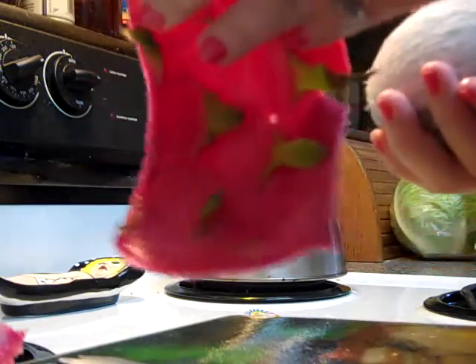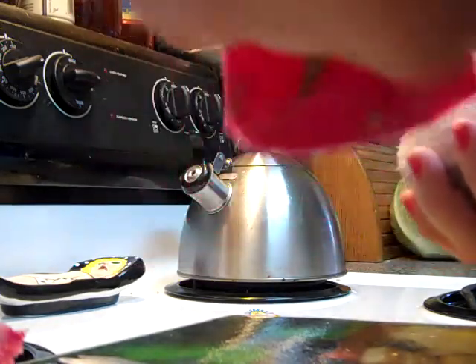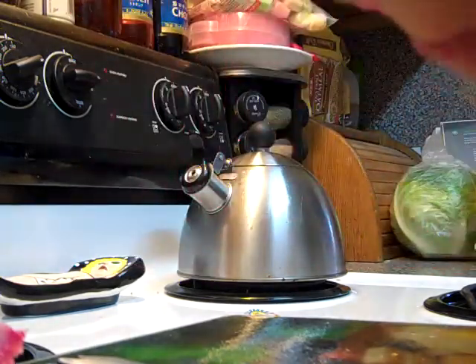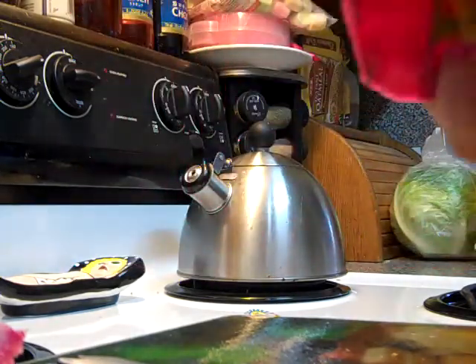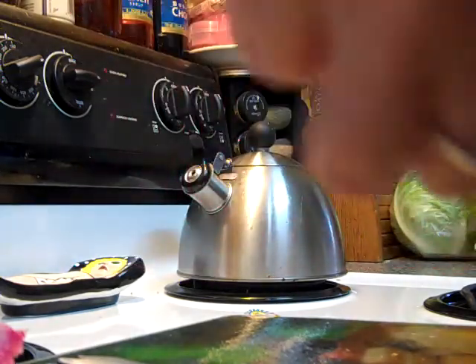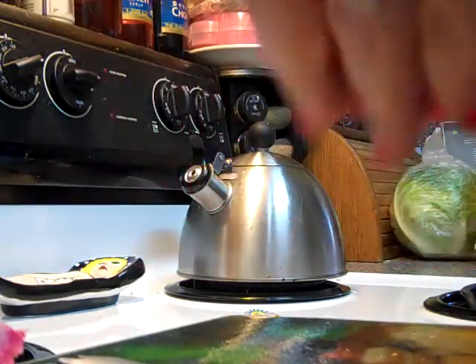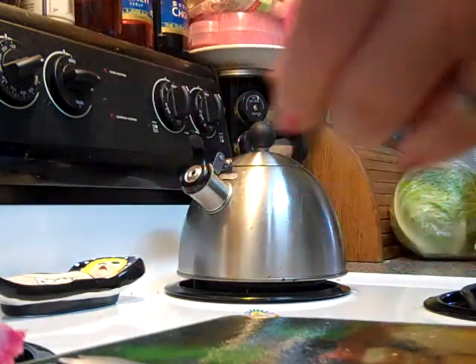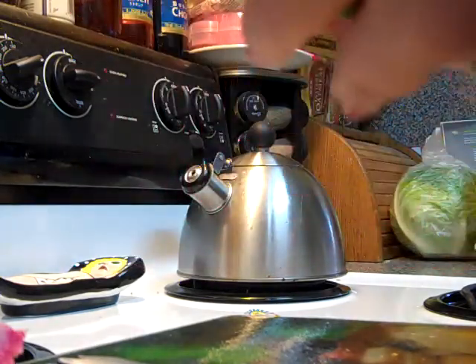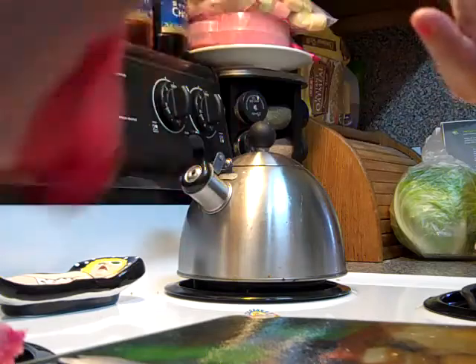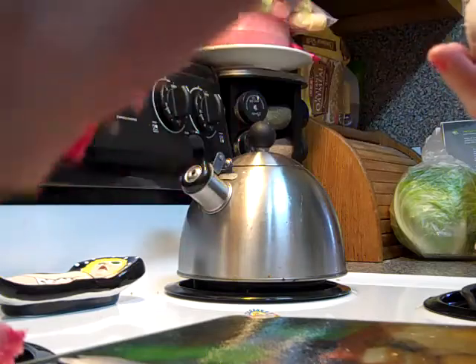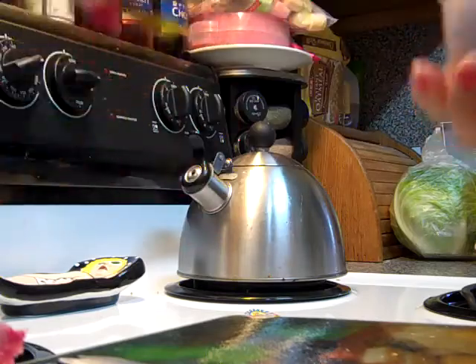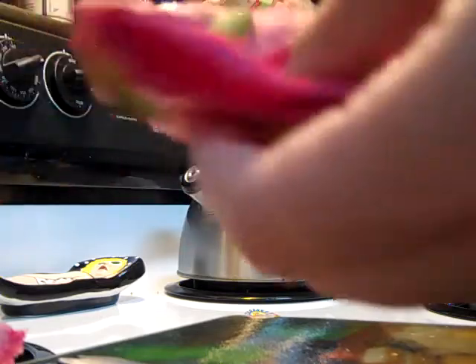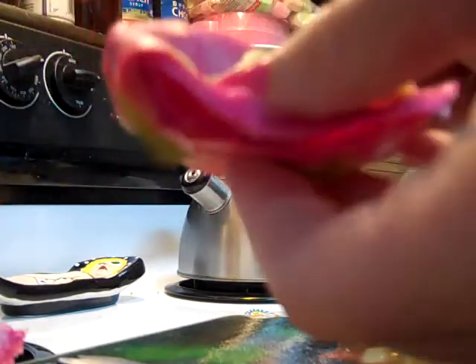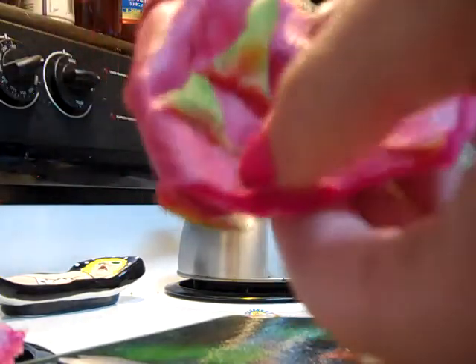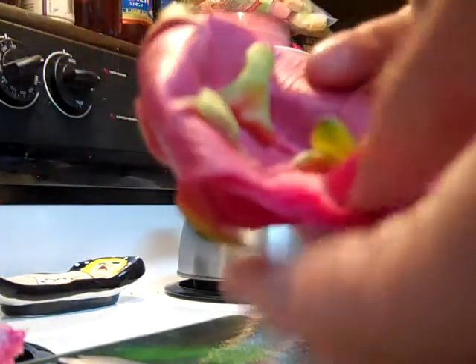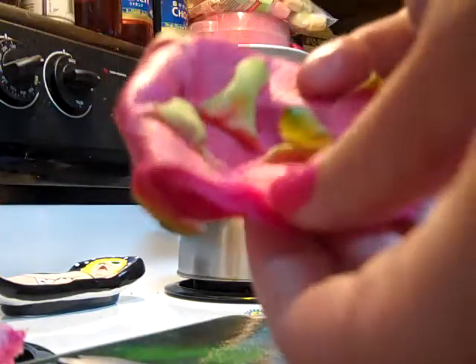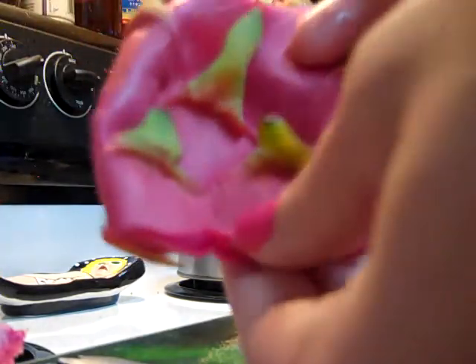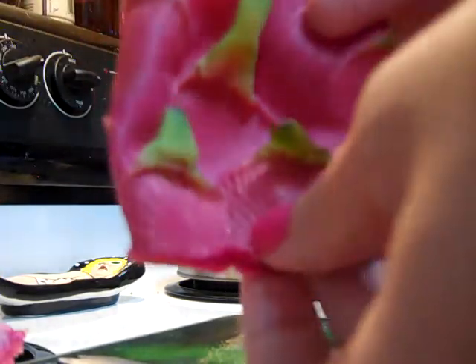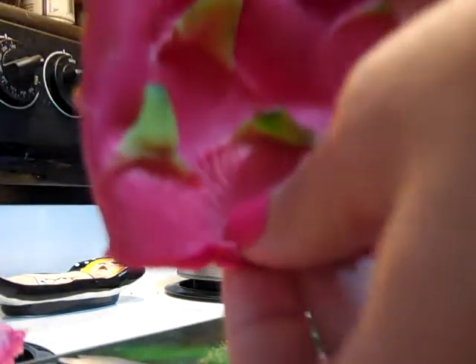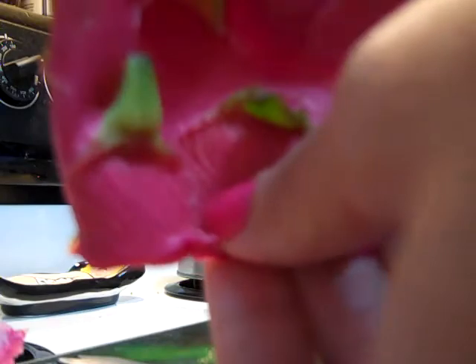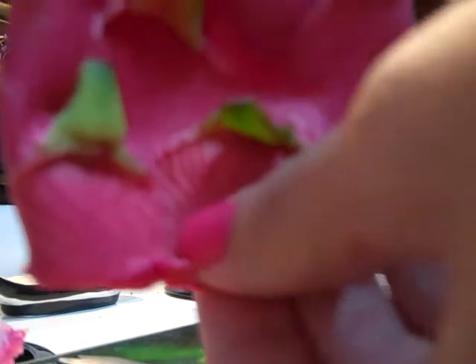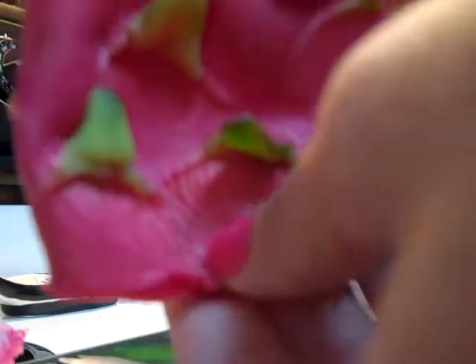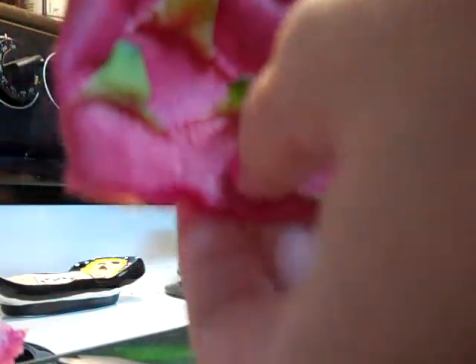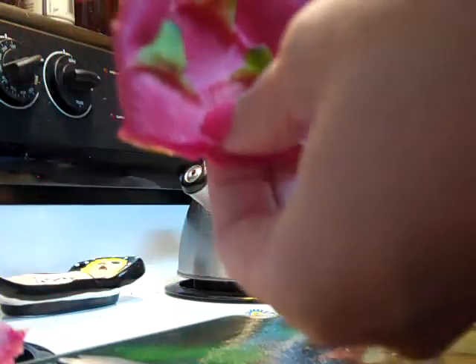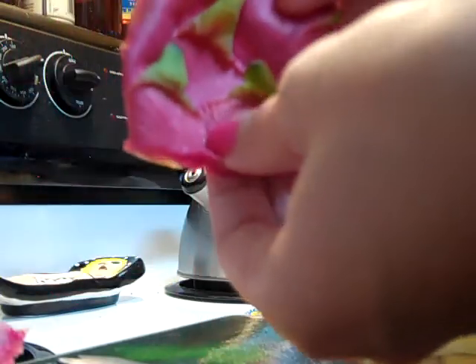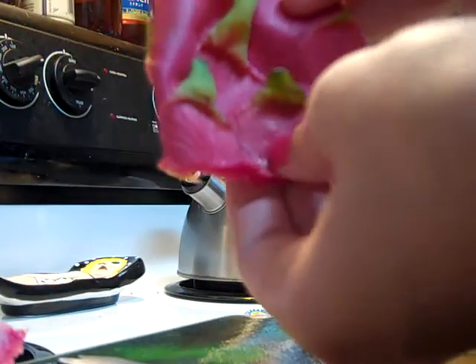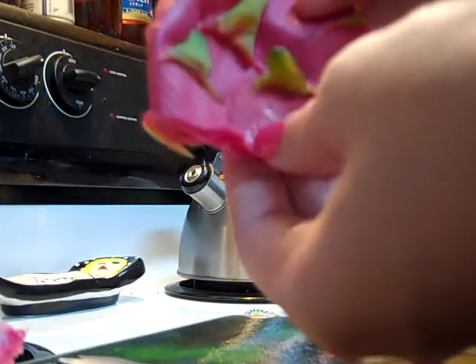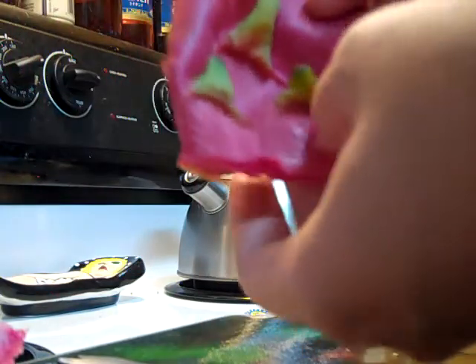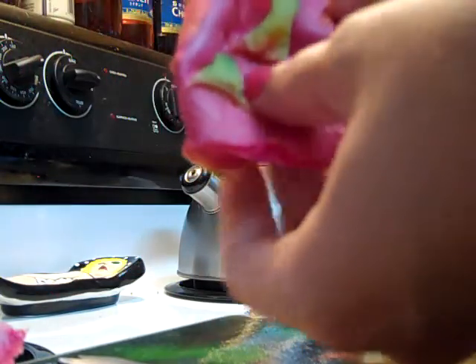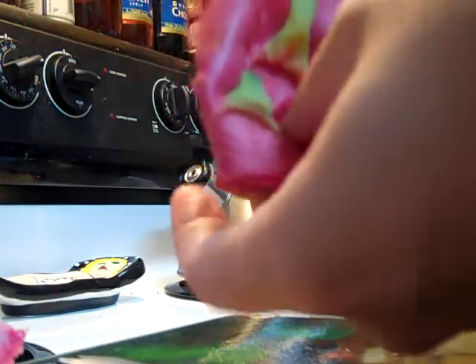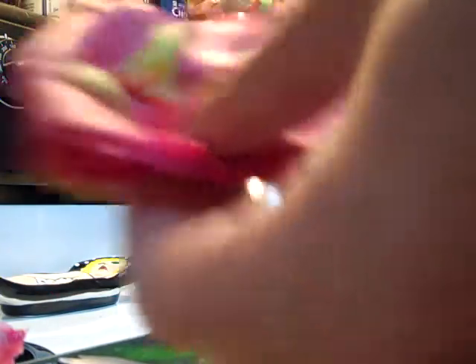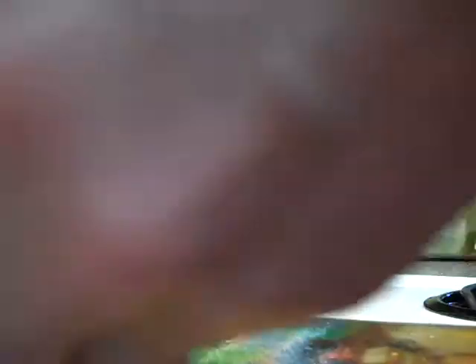I wonder if you can dye eggs with that — that would be kind of cool. Maybe I'll set that aside and we'll see if we can't do something. And you notice too, now that it's off and it's not pulled taut, it almost looks like flower petals on there.